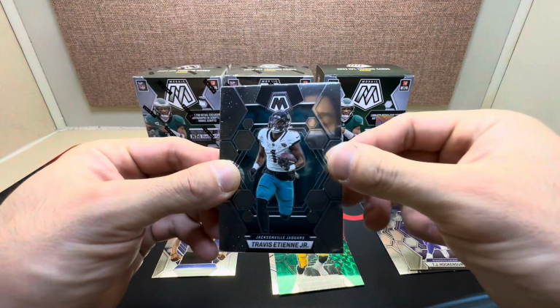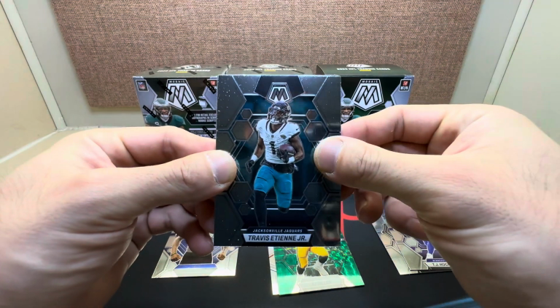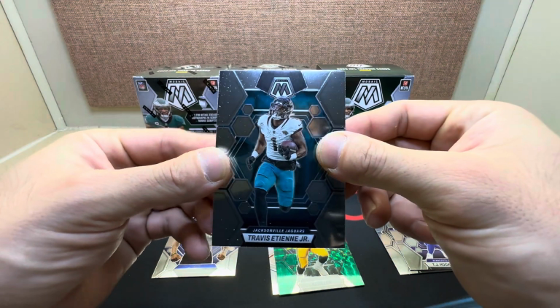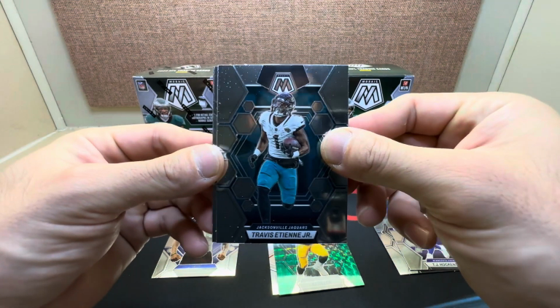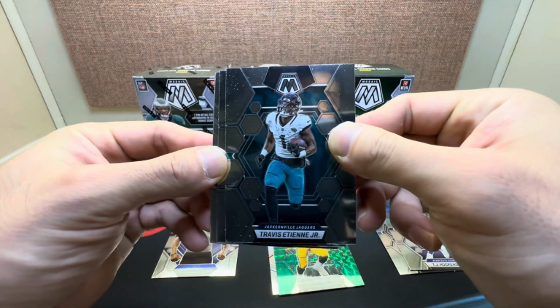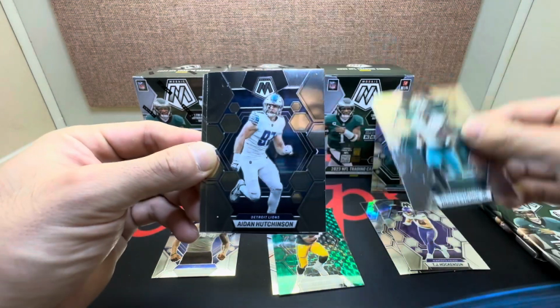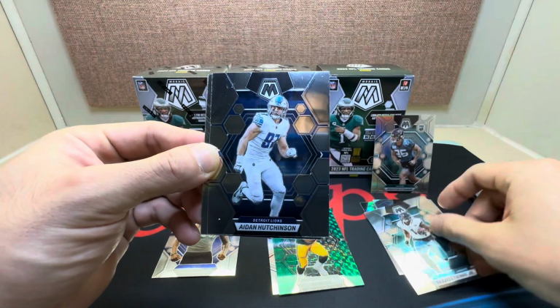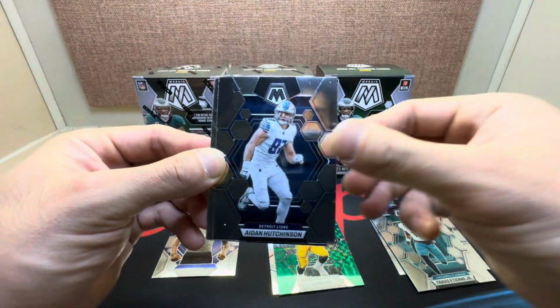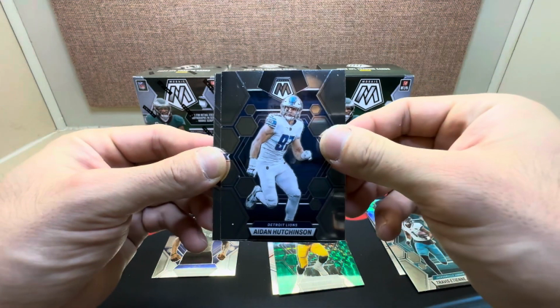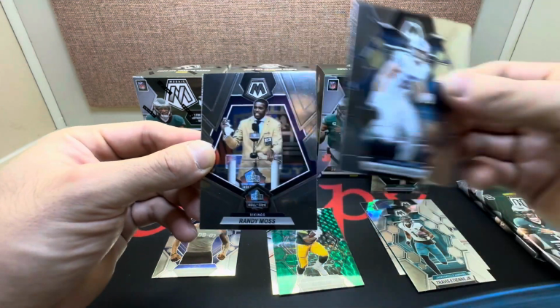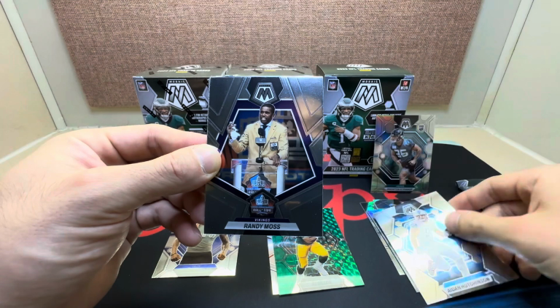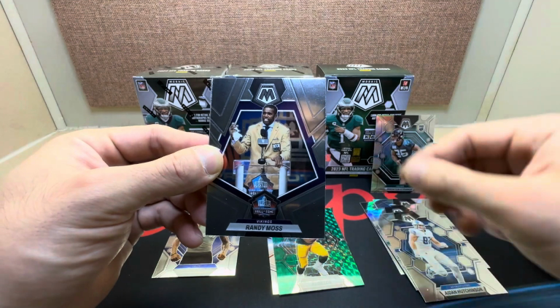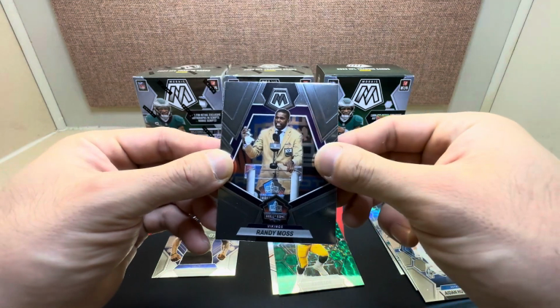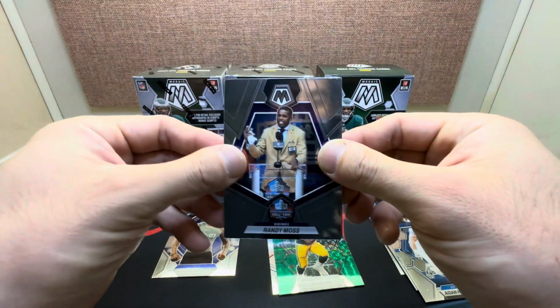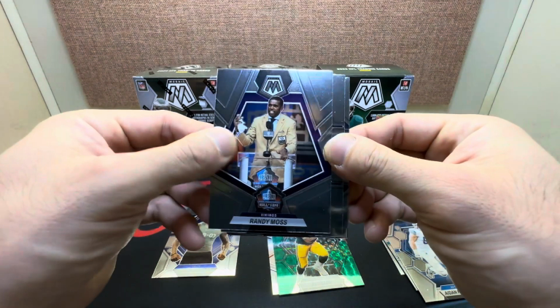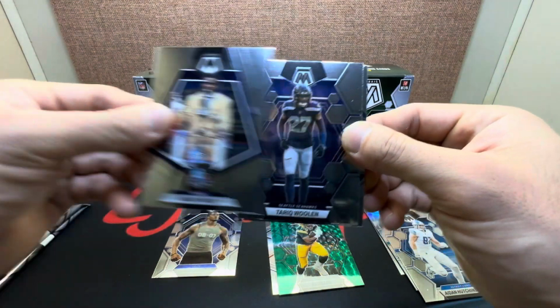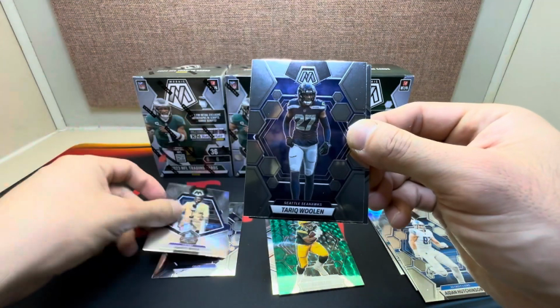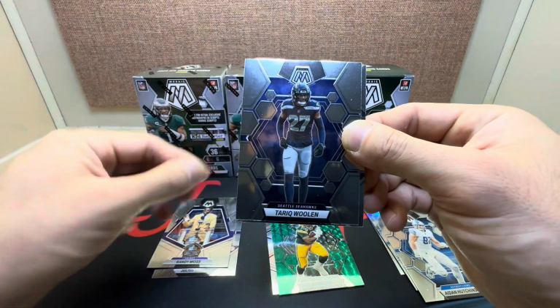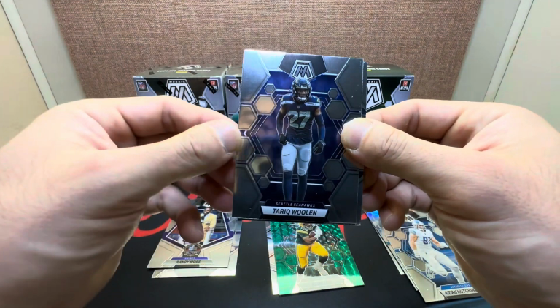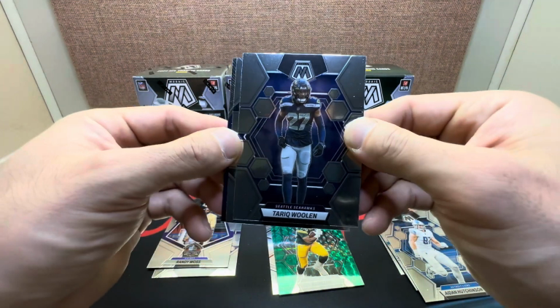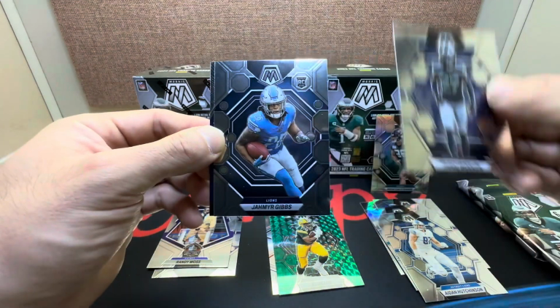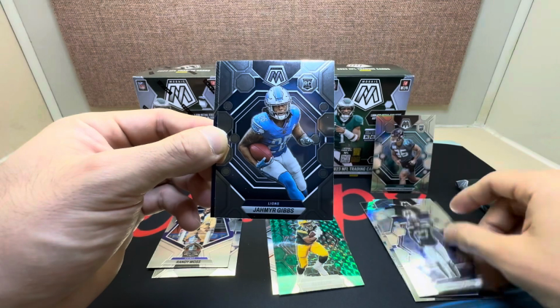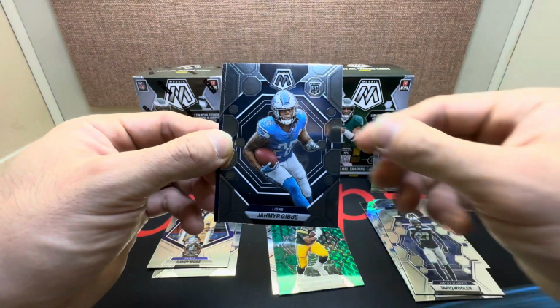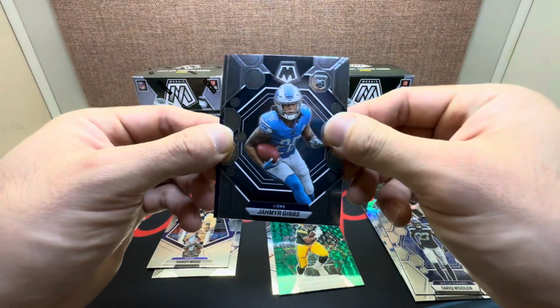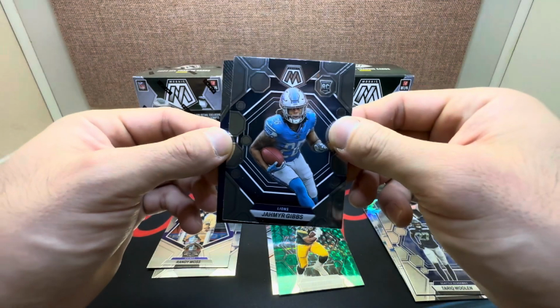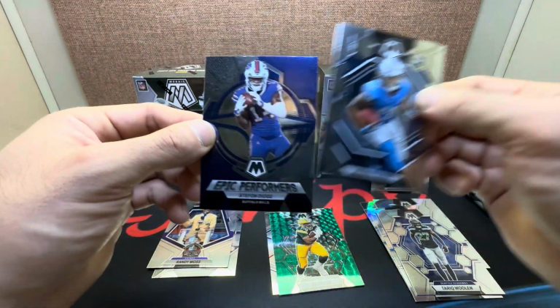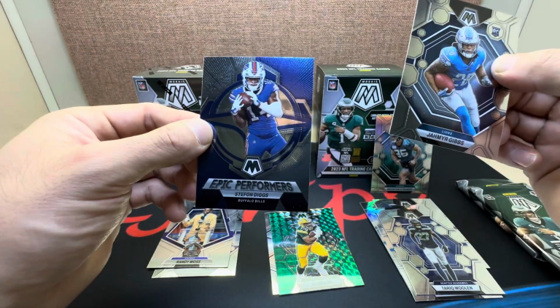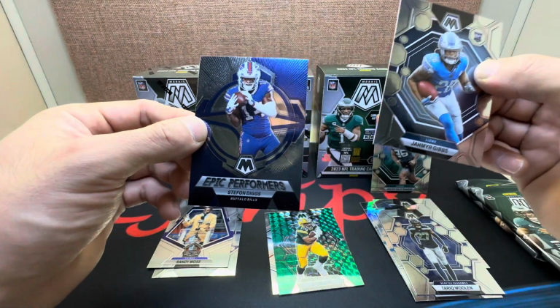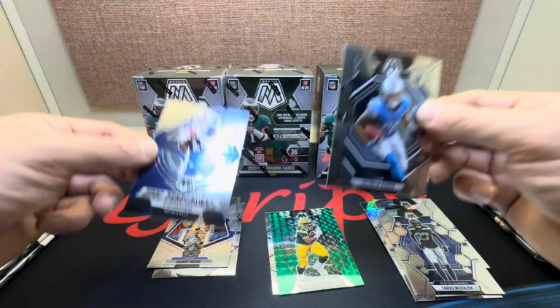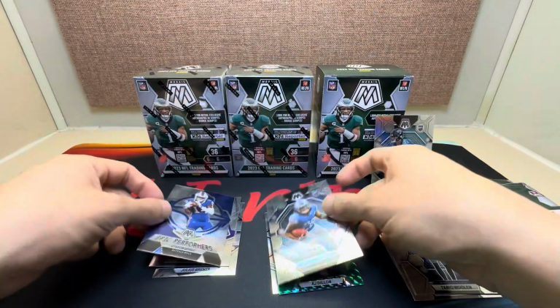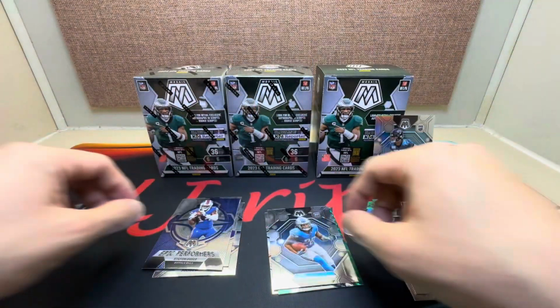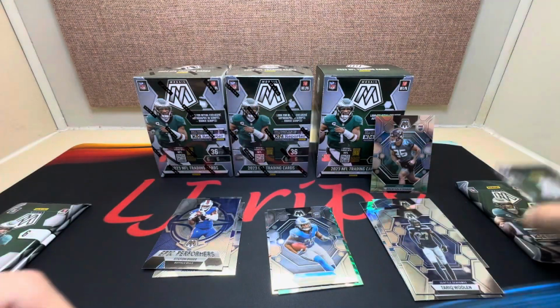Second pack, continuing with my Jaguars — we got Travis Etienne, Aidan Hutchinson, Randy Moss on the insert, Tariq Woolen, Jahmyr Gibbs — nice rookie hit there — an Epic Performers Stefan Diggs.